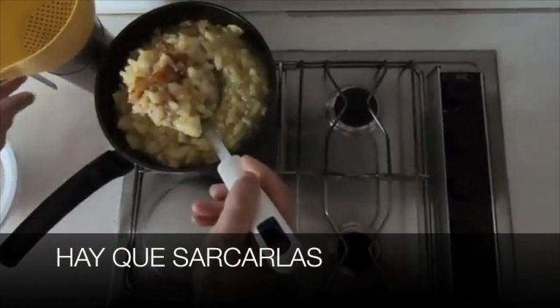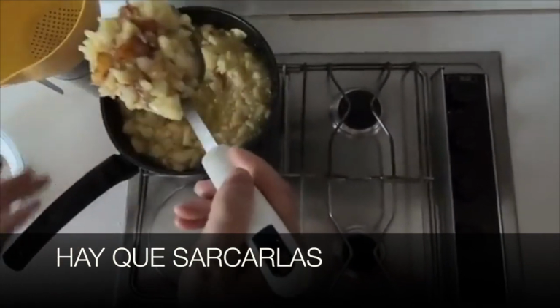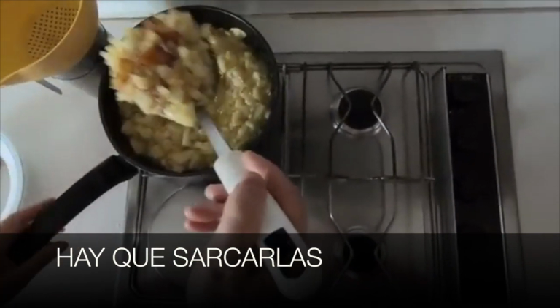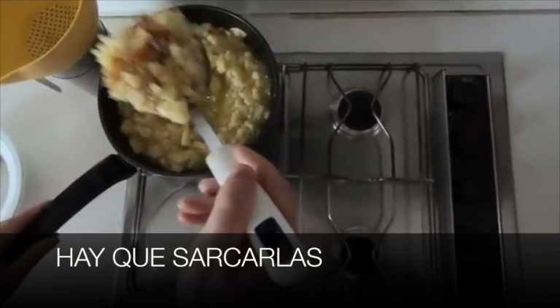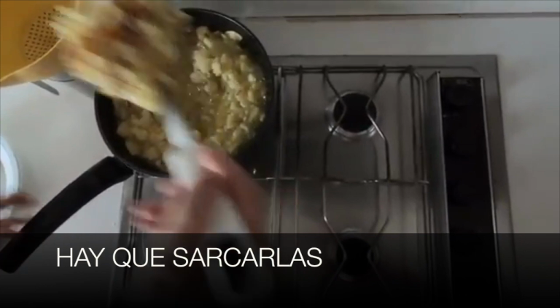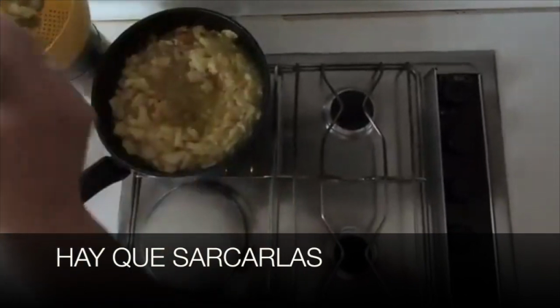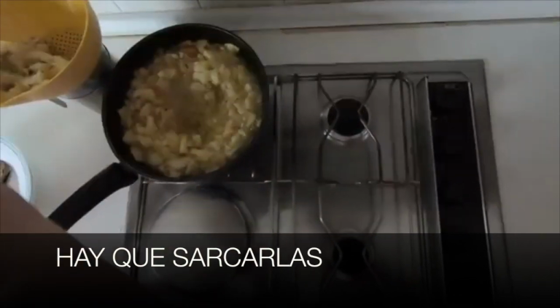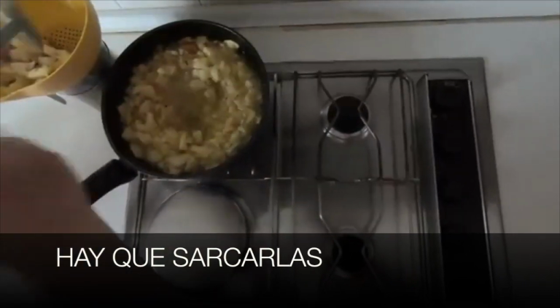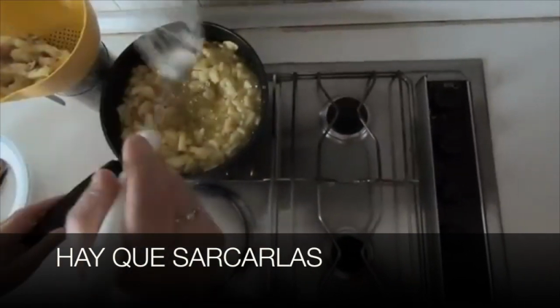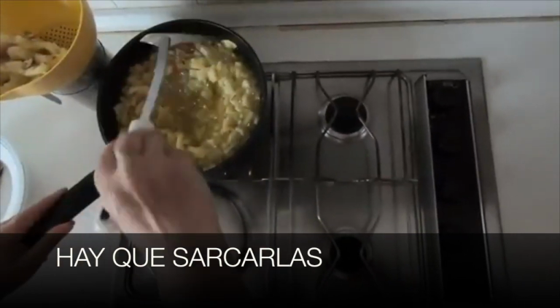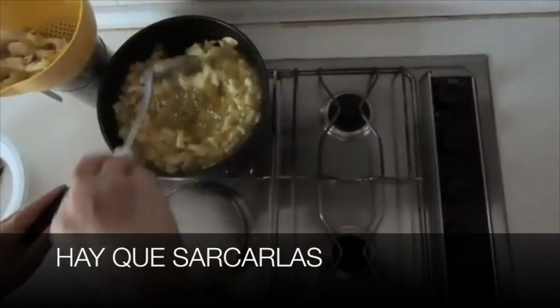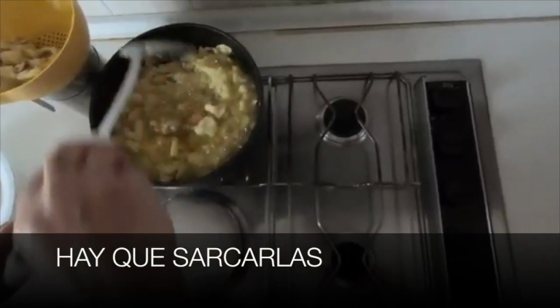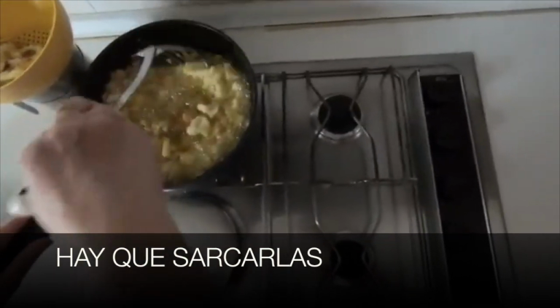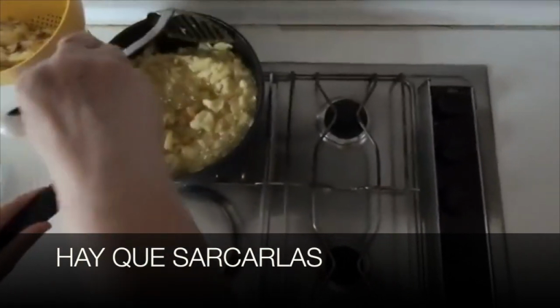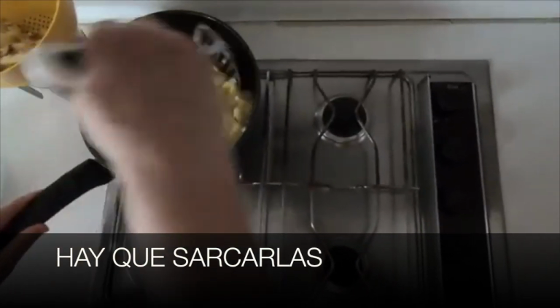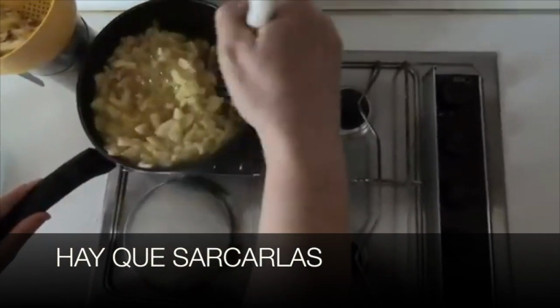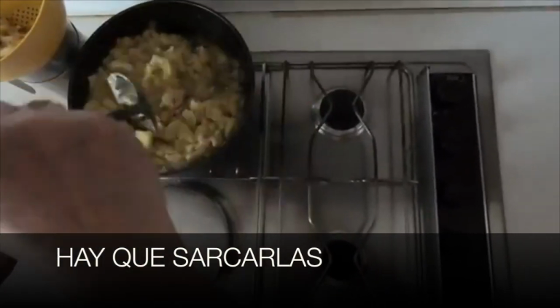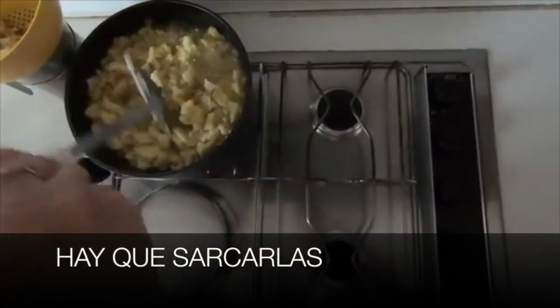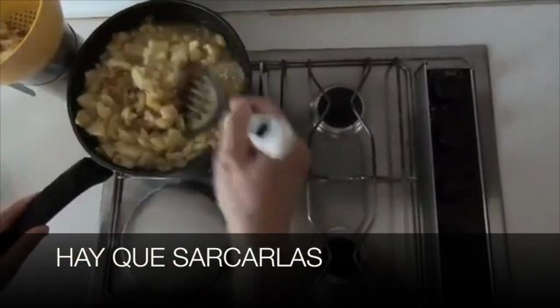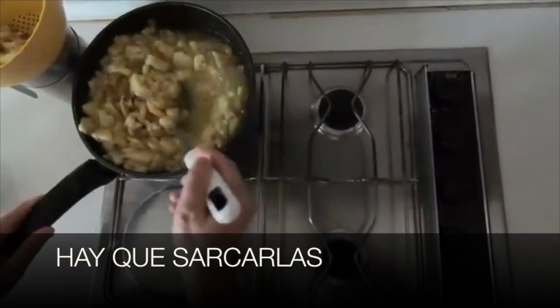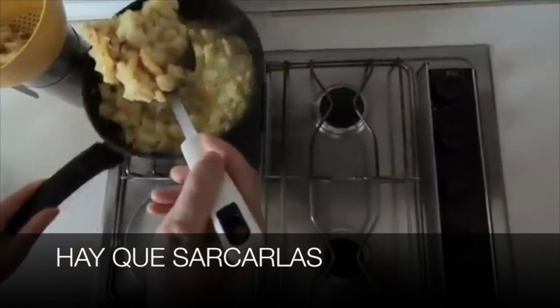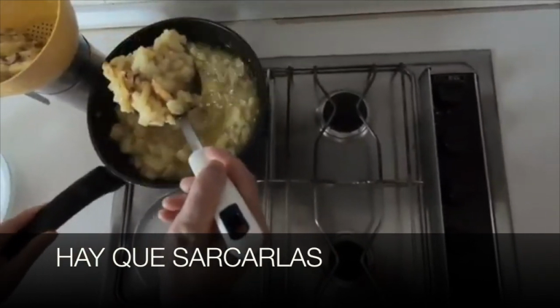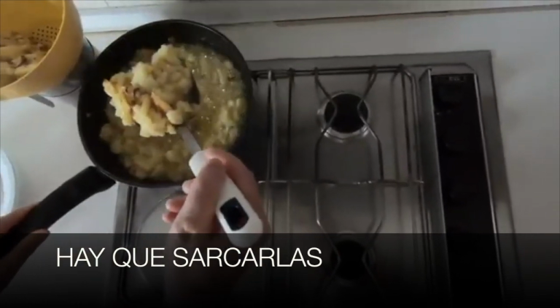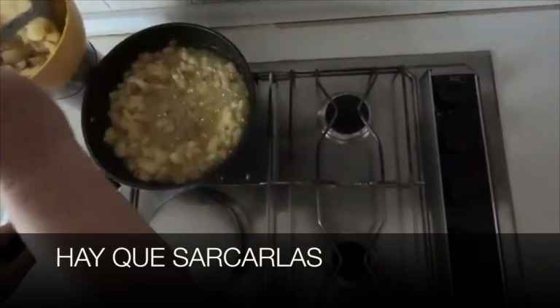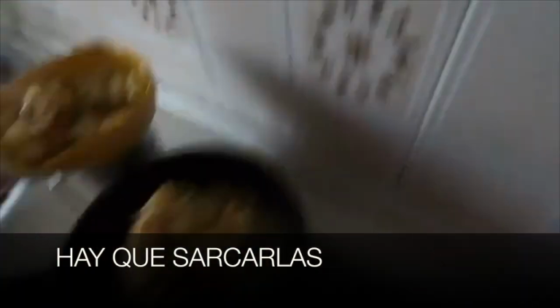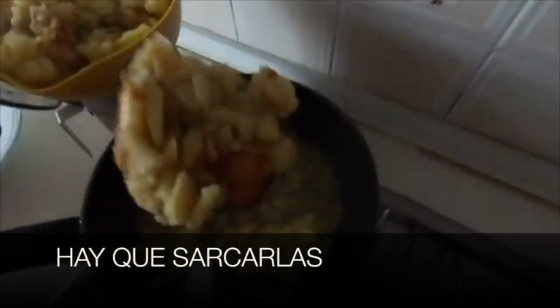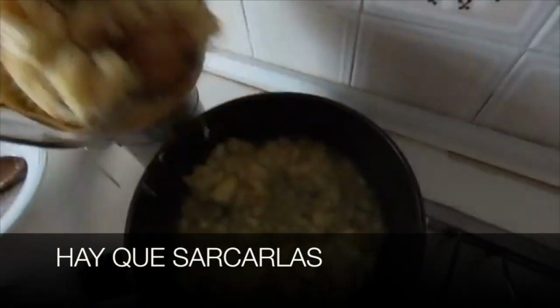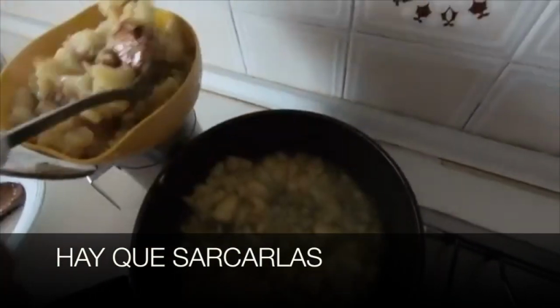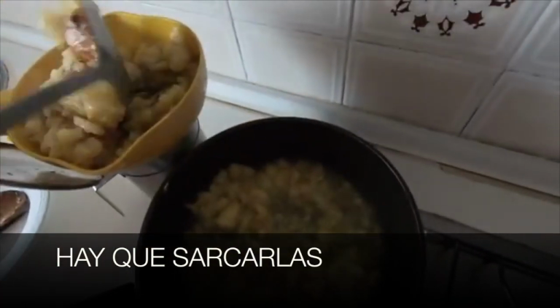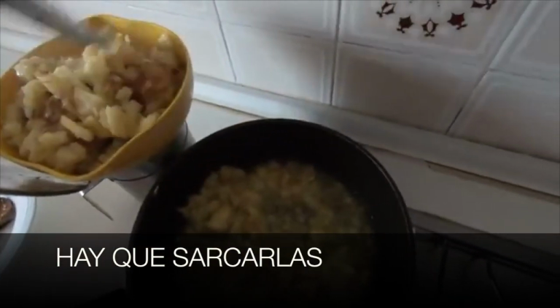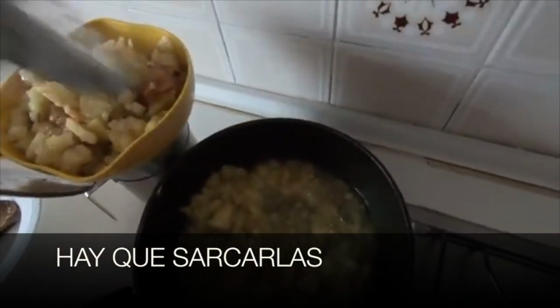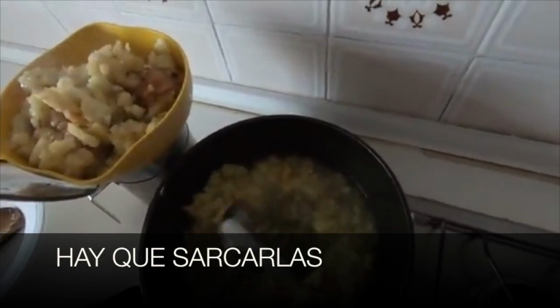Let's look at 'sacarlas.' 'Sacar' means 'to take out,' and 'las' means 'them.' So 'sacarlas' is a mix of two things: a verb in the infinitive and a direct object pronoun 'las' attached to it.